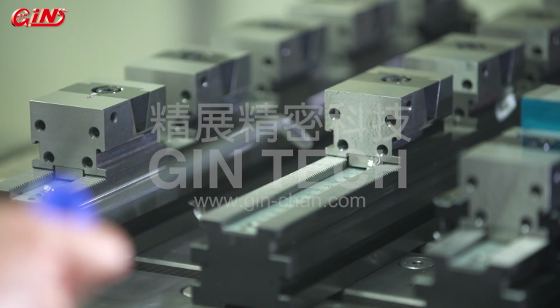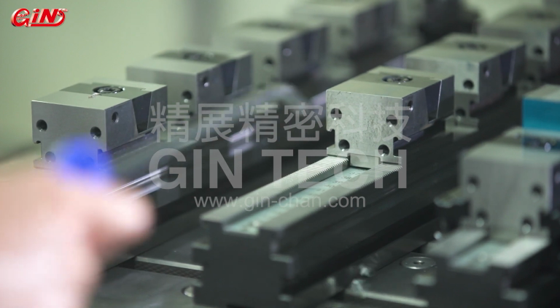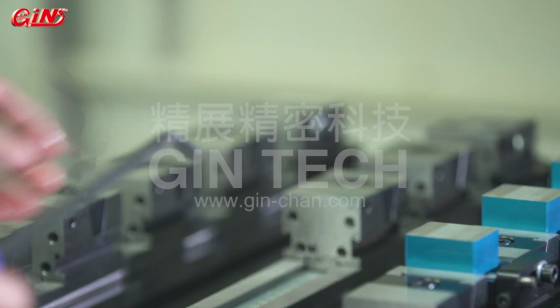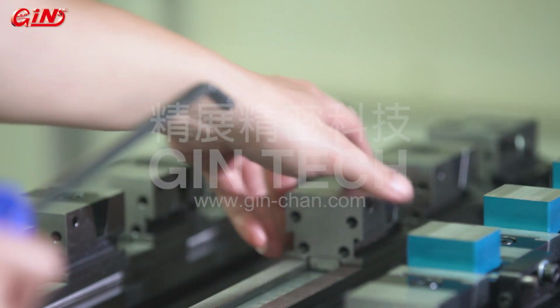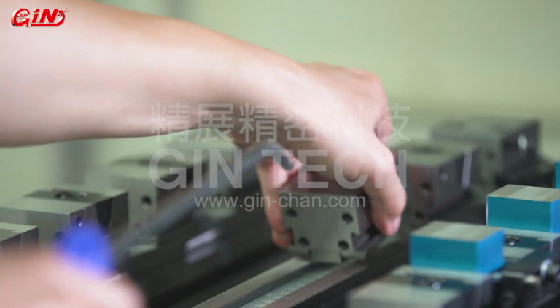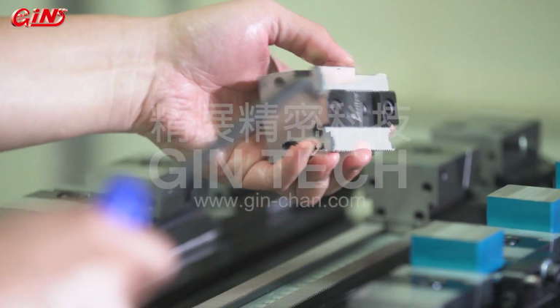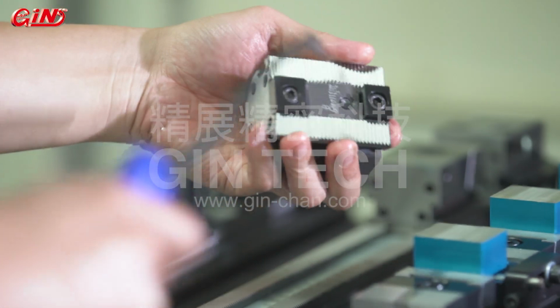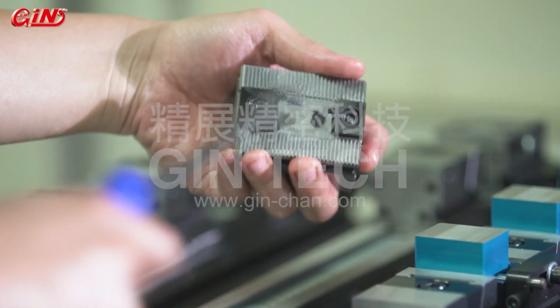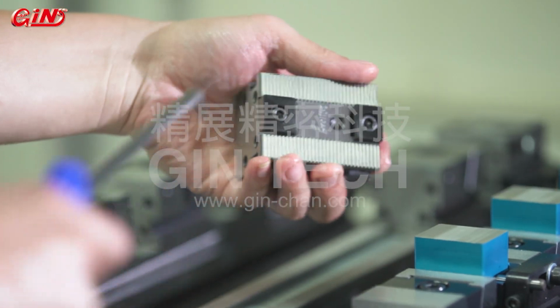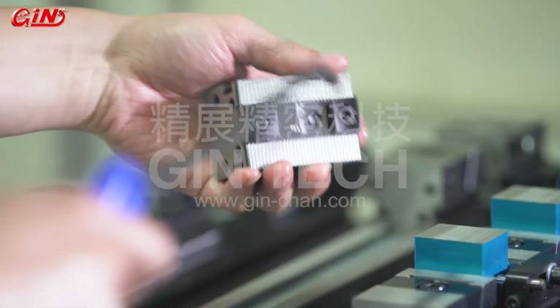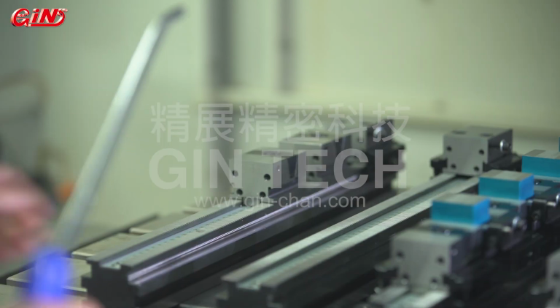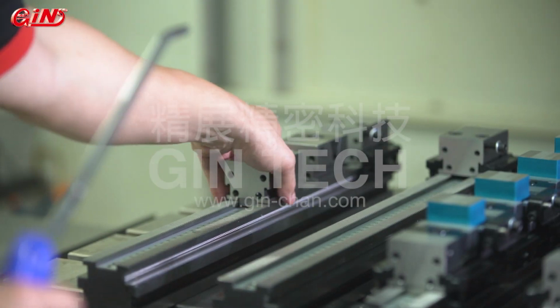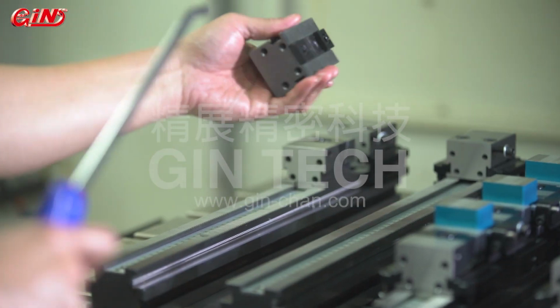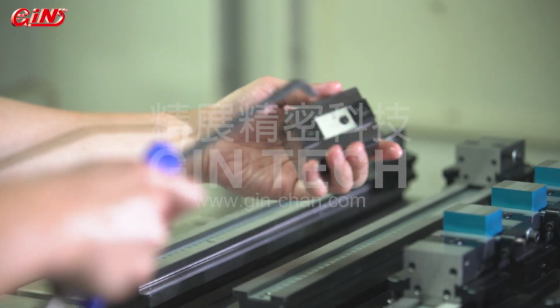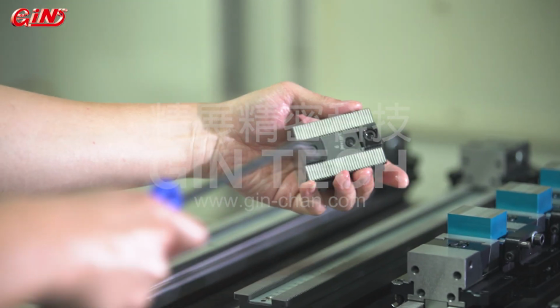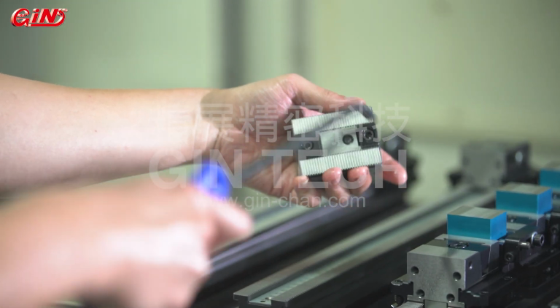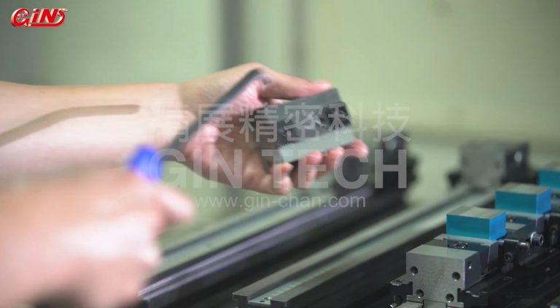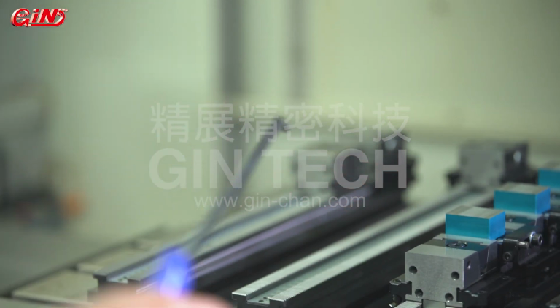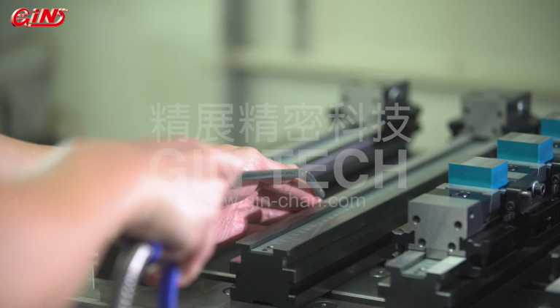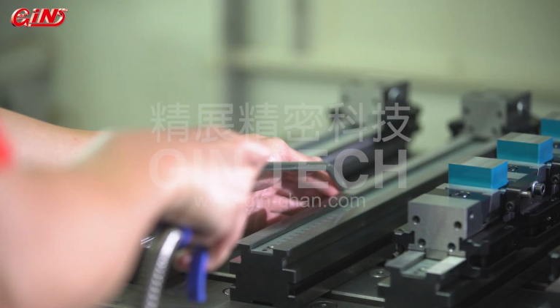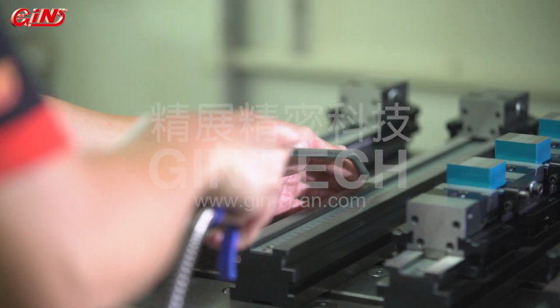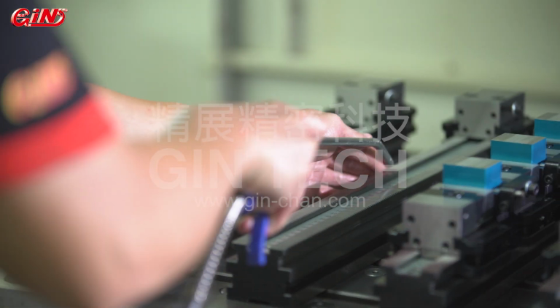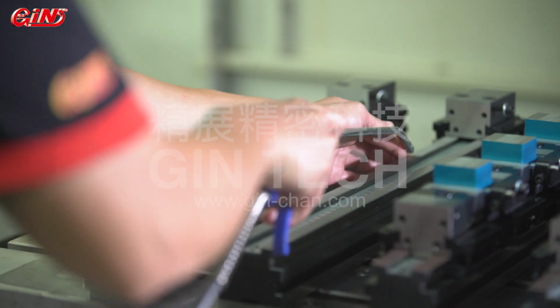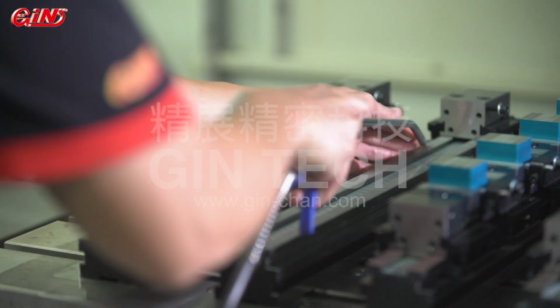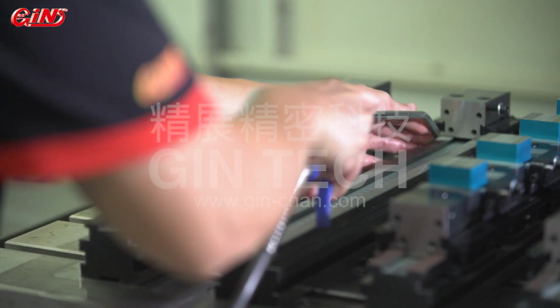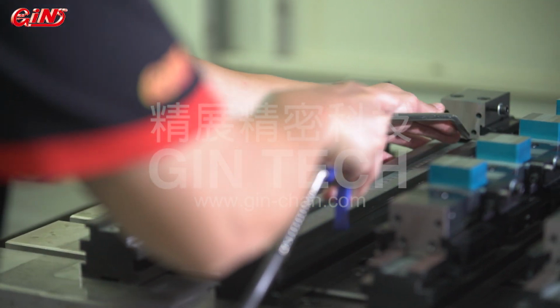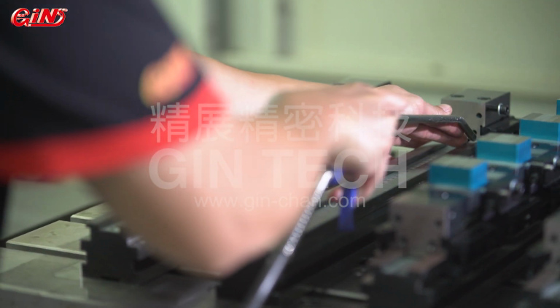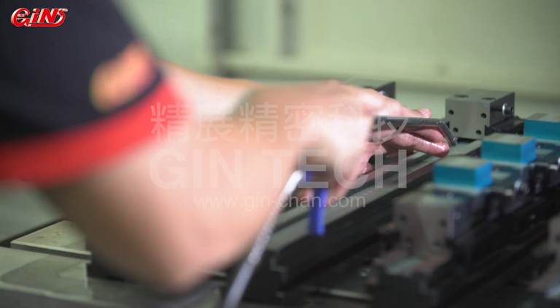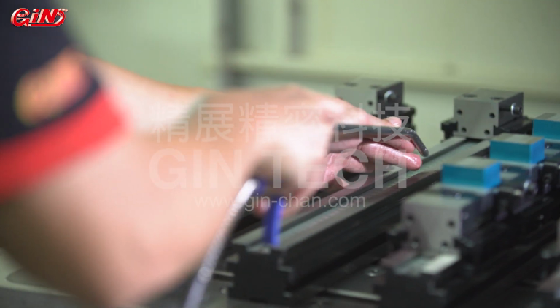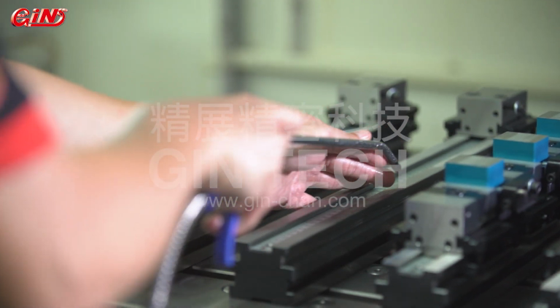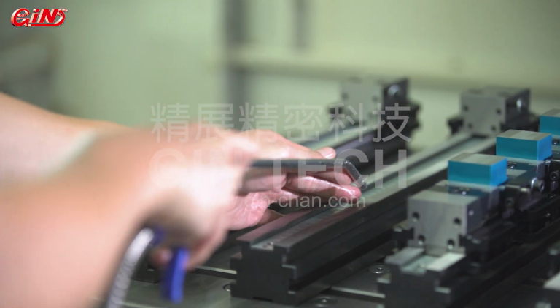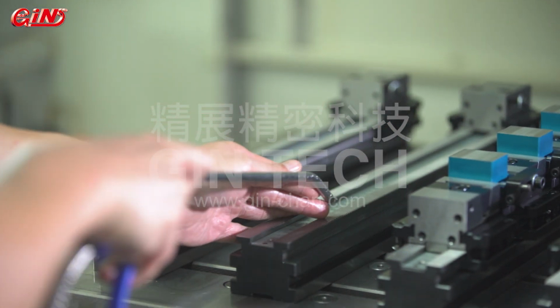Furthermore, there are no complicated clamping shift issues as well, due to the special K-clamp design without T-slots. There won't be chip accumulations, and both the cleaning time consumed and the clamping speed could be accelerated.